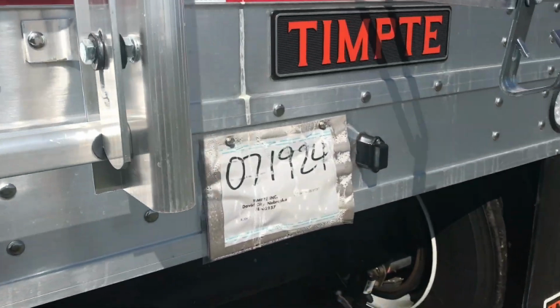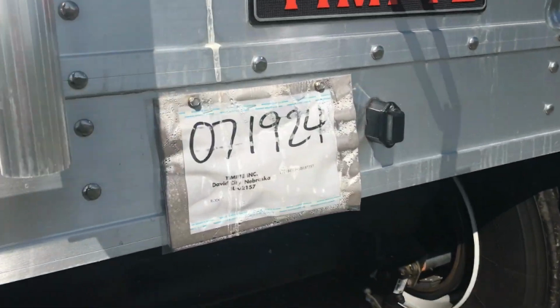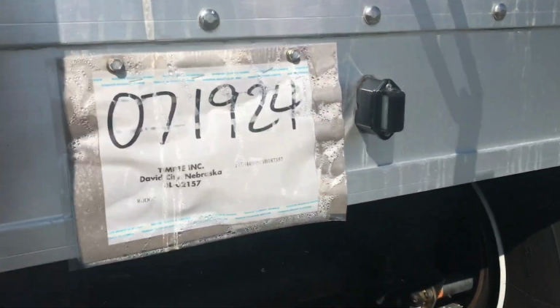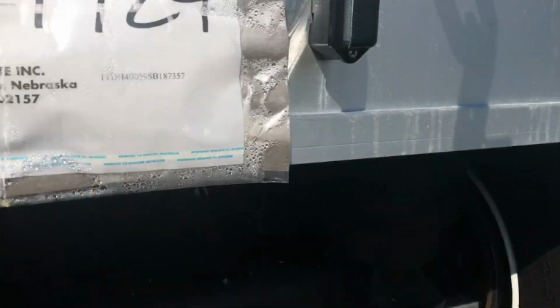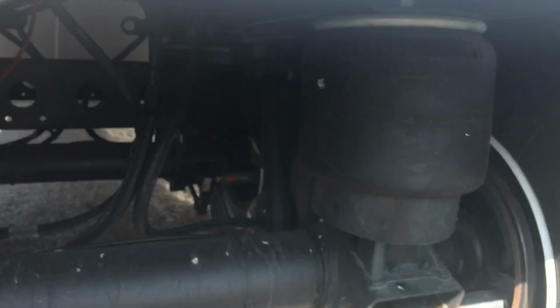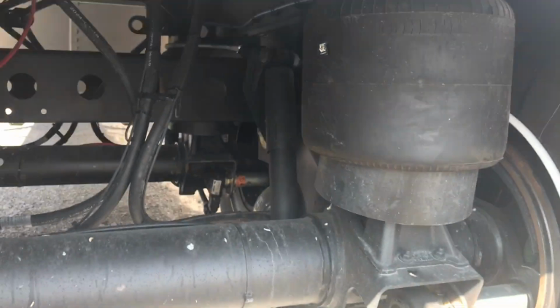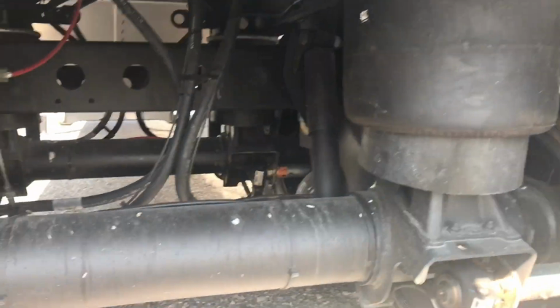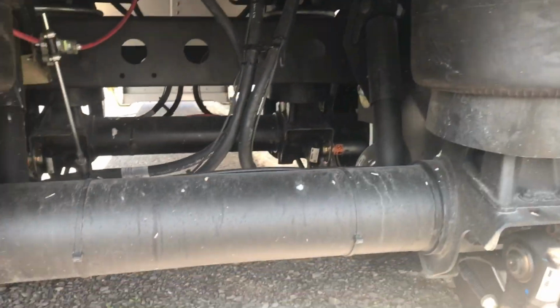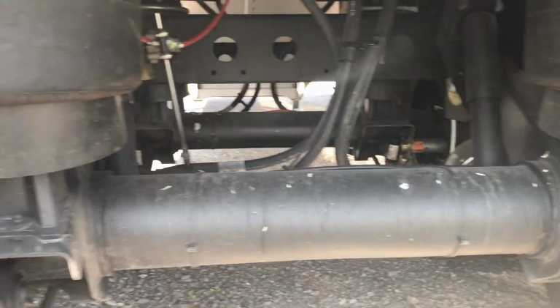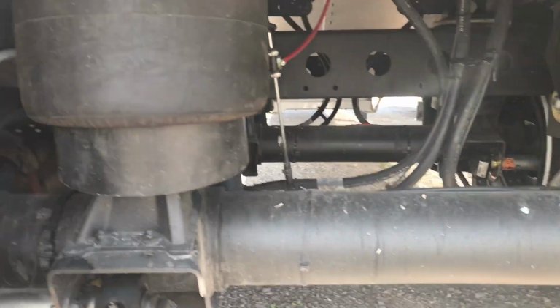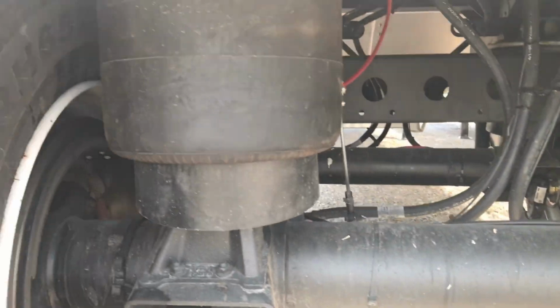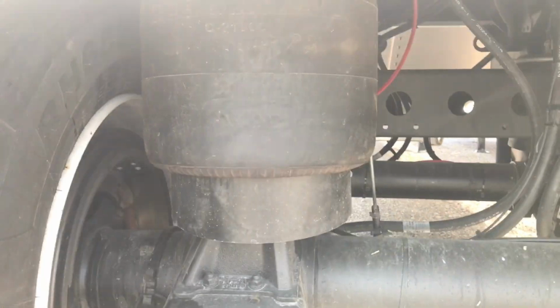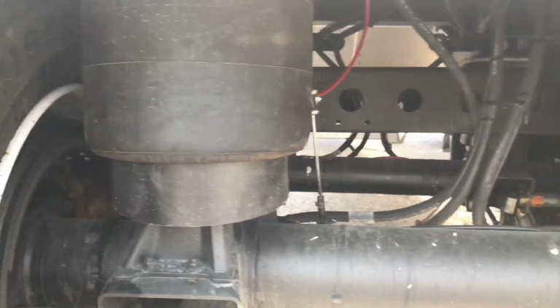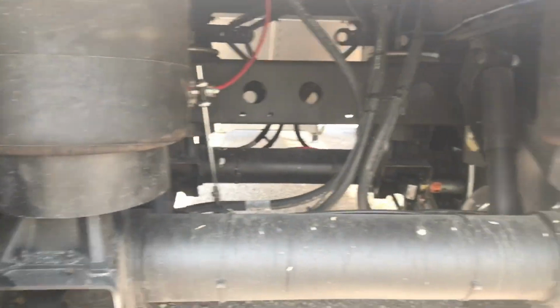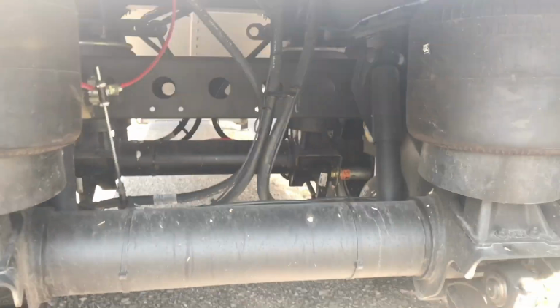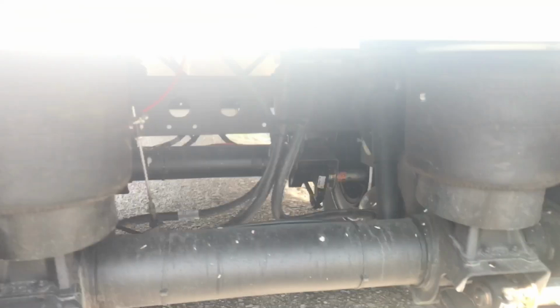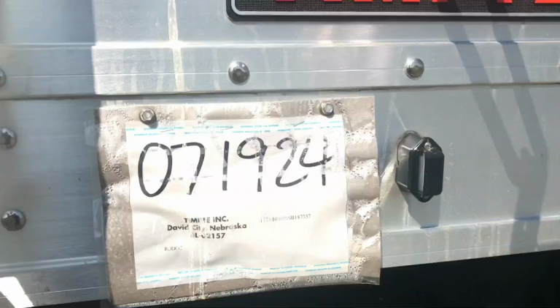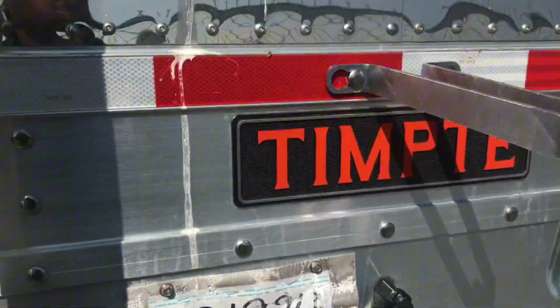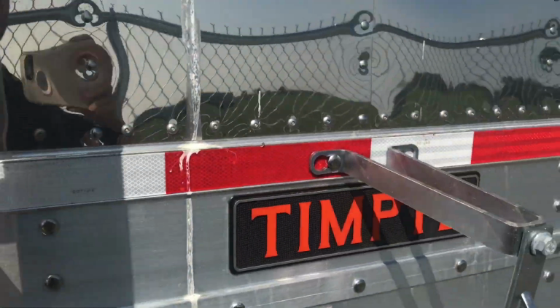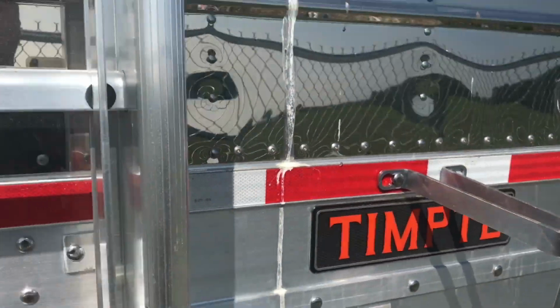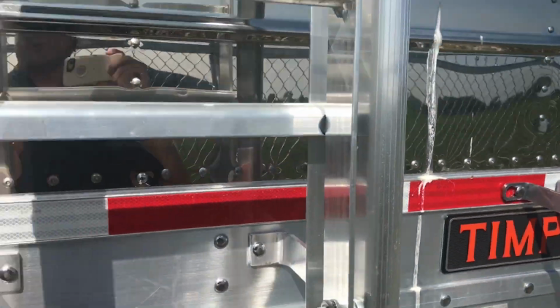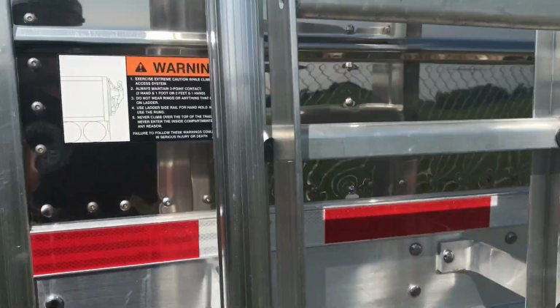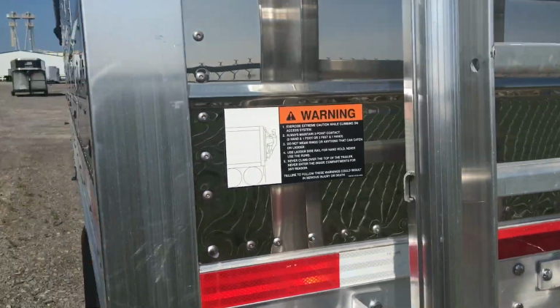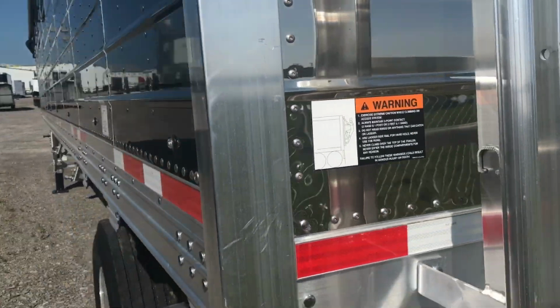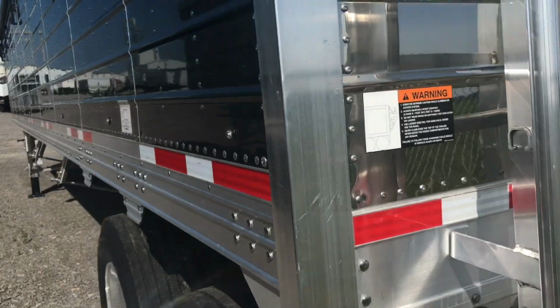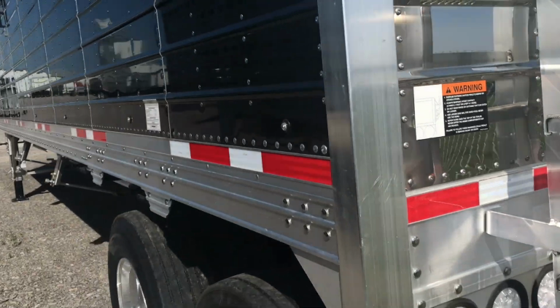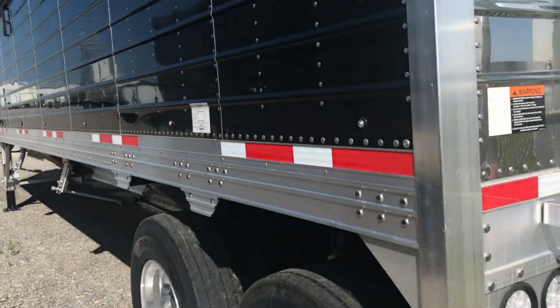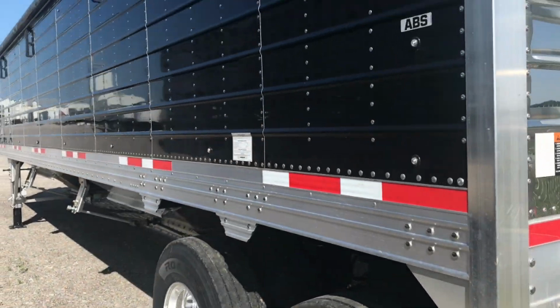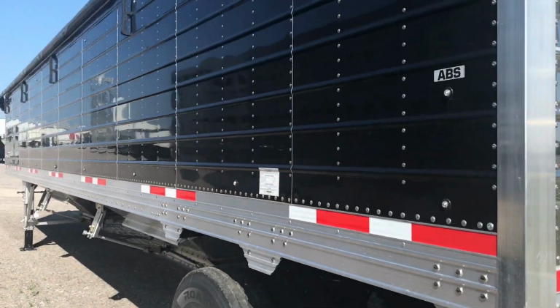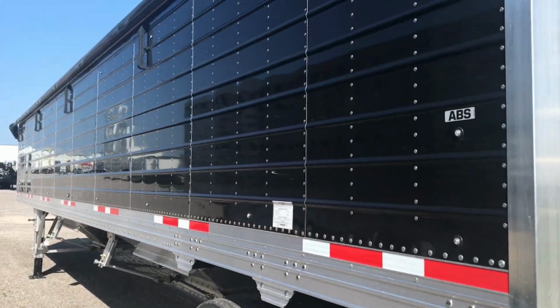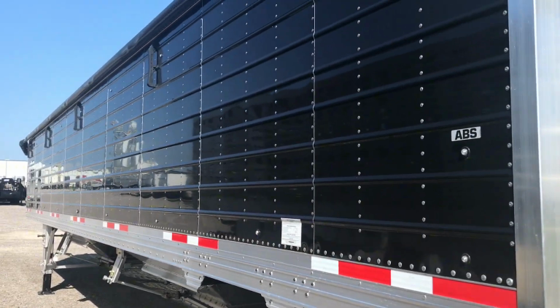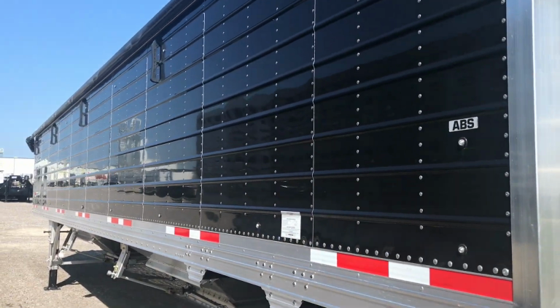This one is an air ride suspension, giving you a little bit smoother ride. This trailer right here will hold about 1150 corn bushels.